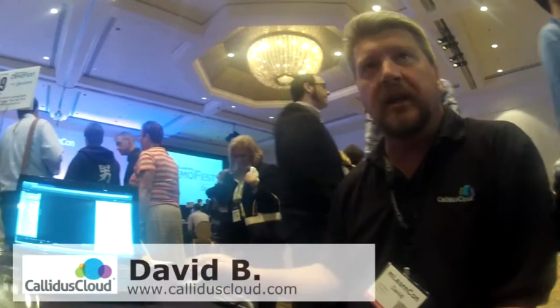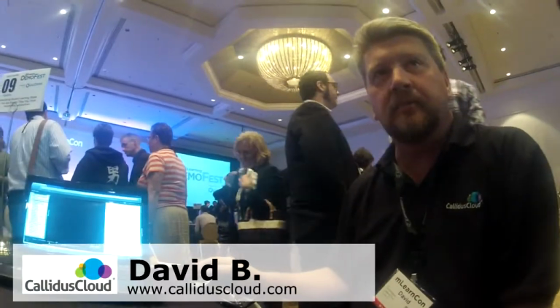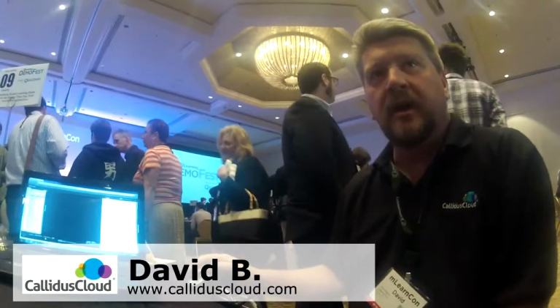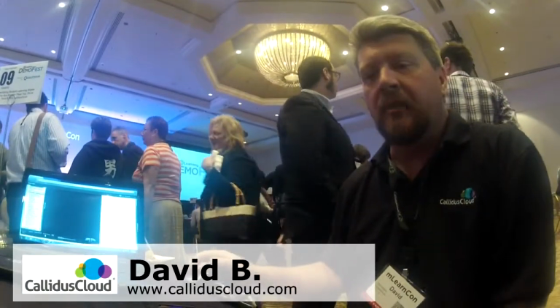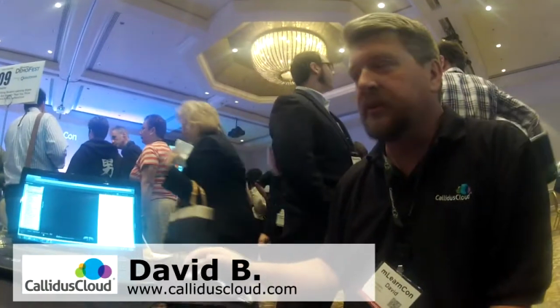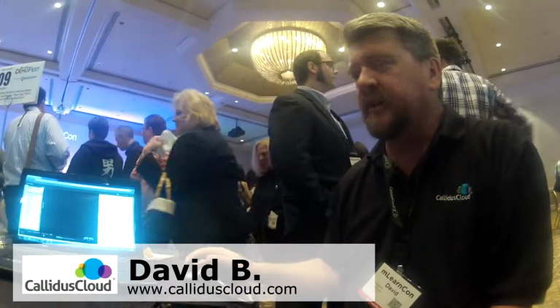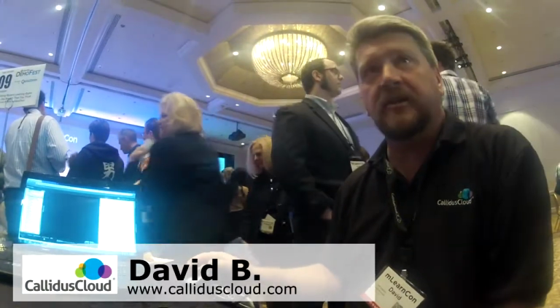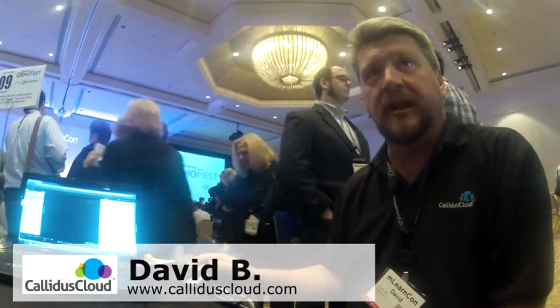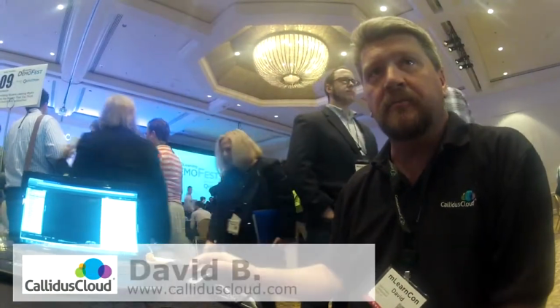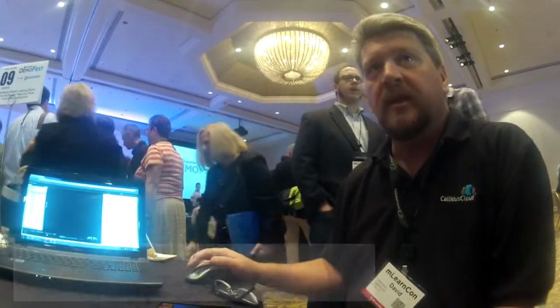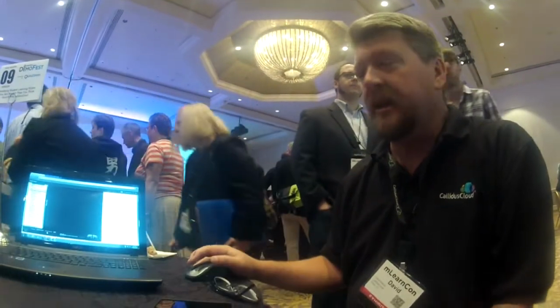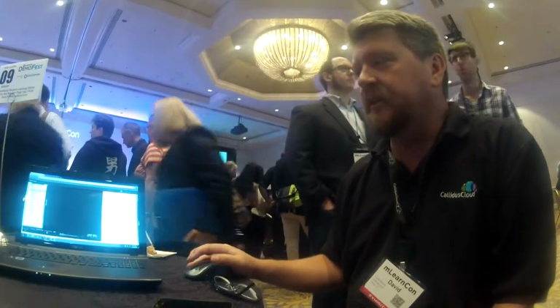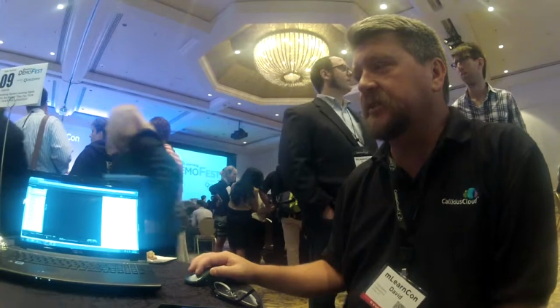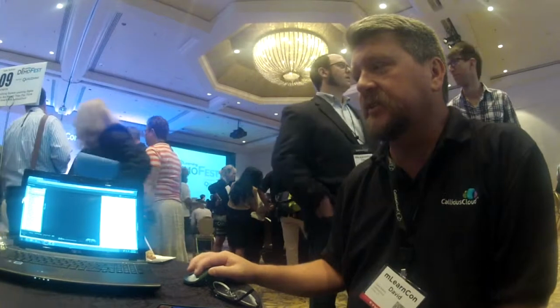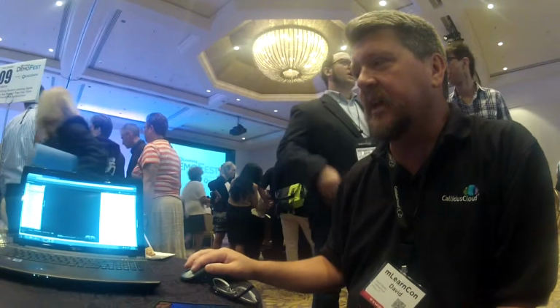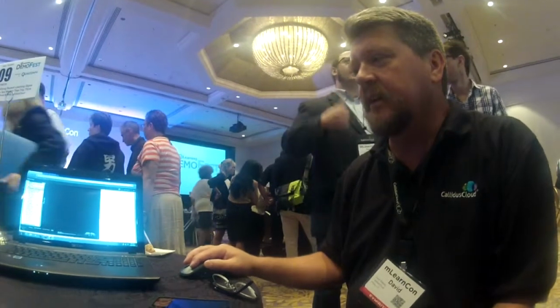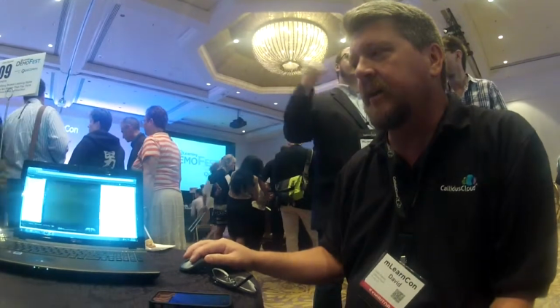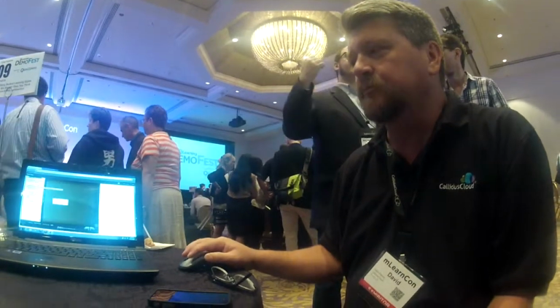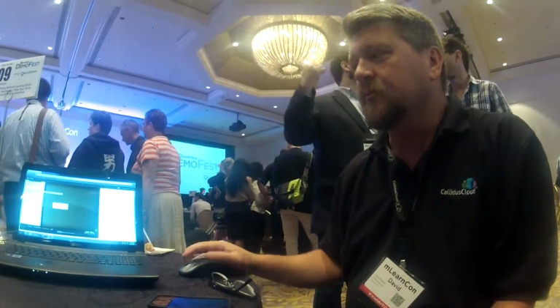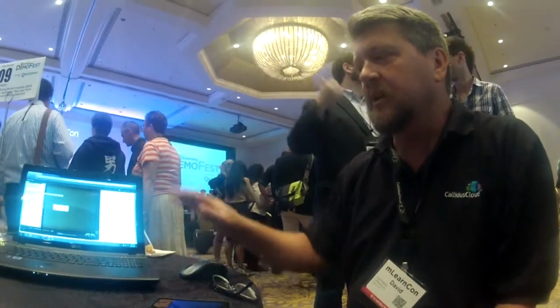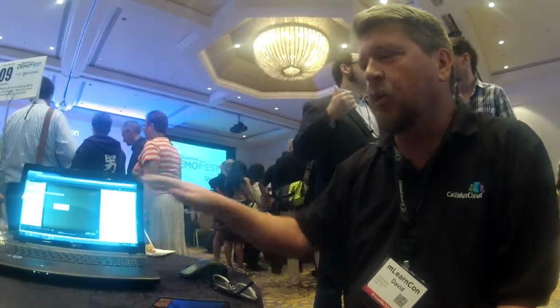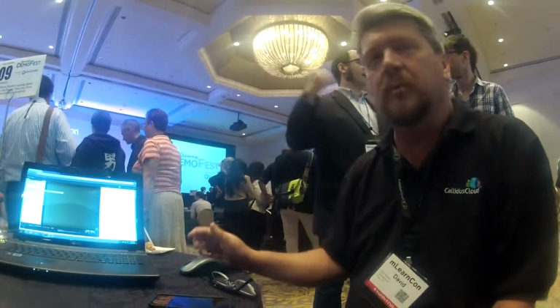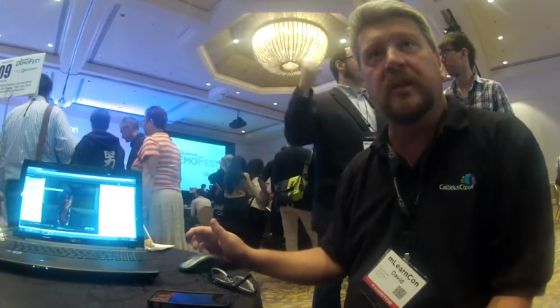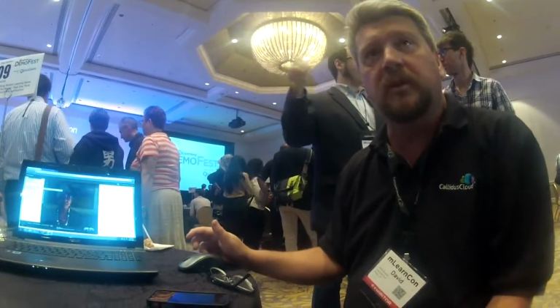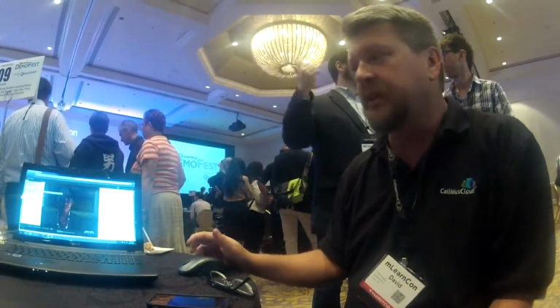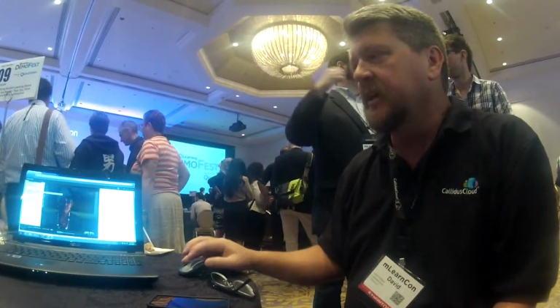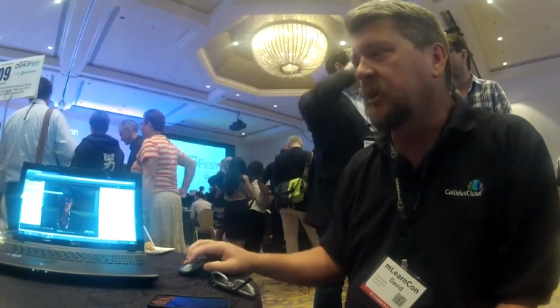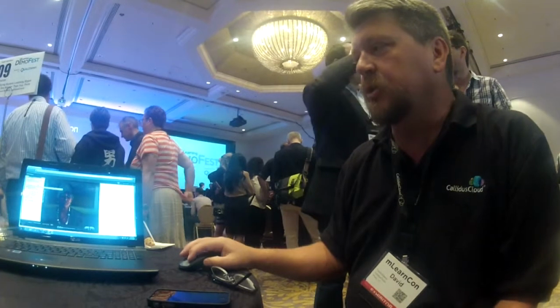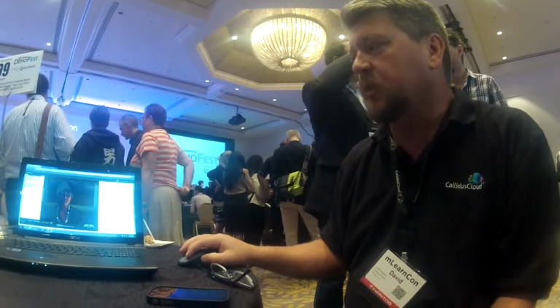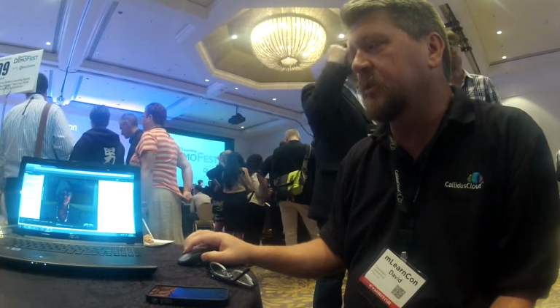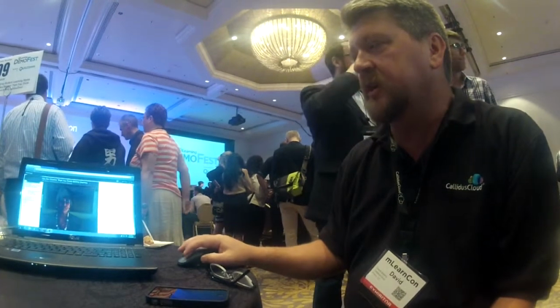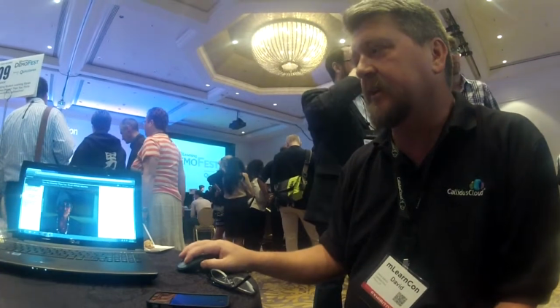I'm David Blakely. I'm with Calivus Cloud. And this is a course that we put together for a client. It's called You Are Smarter Than You Think.